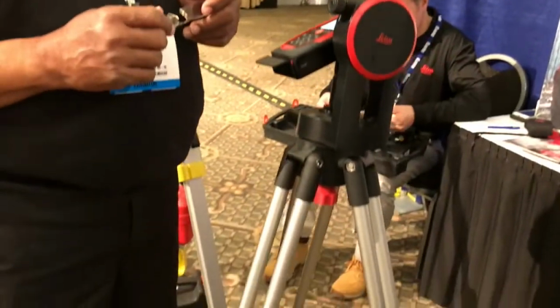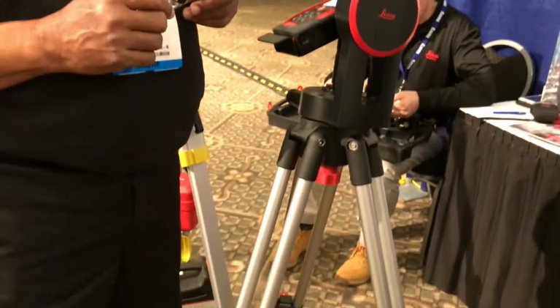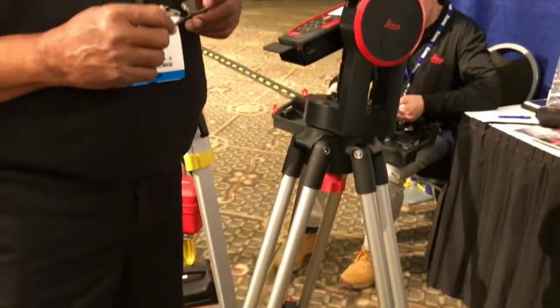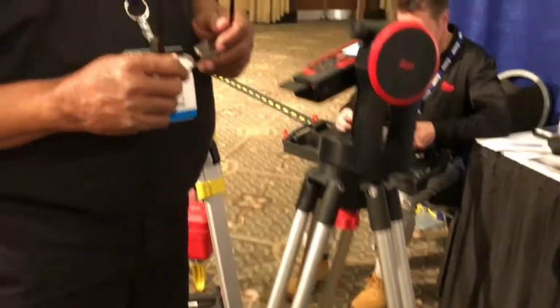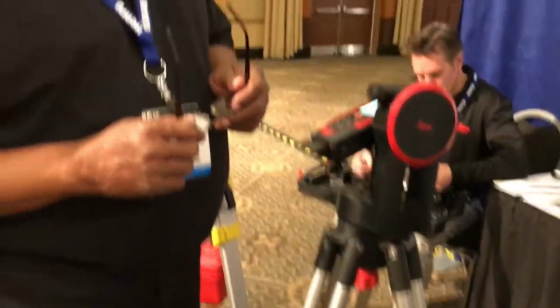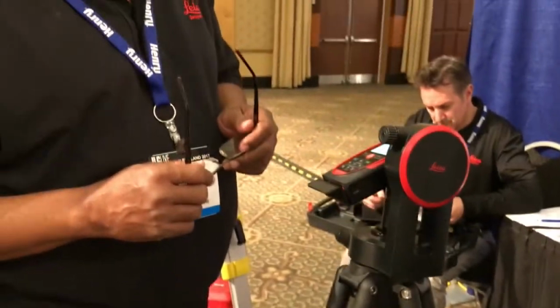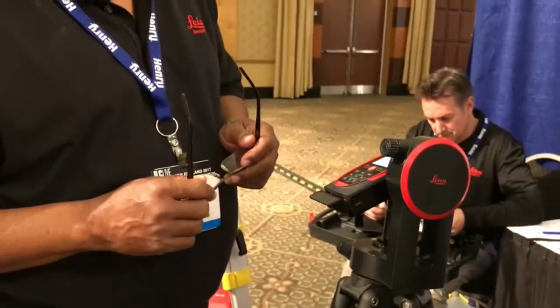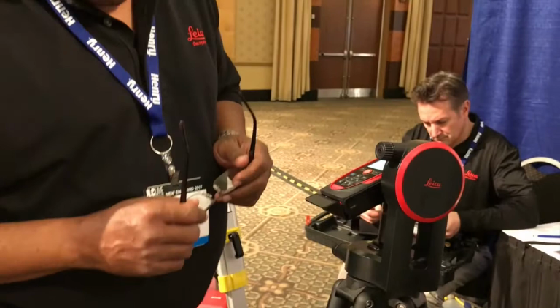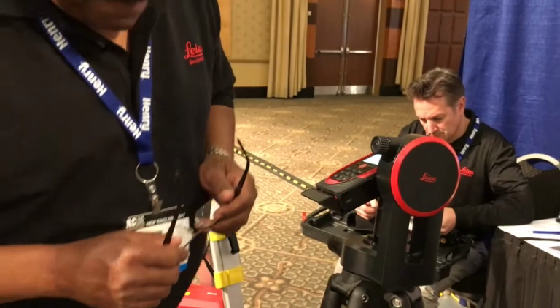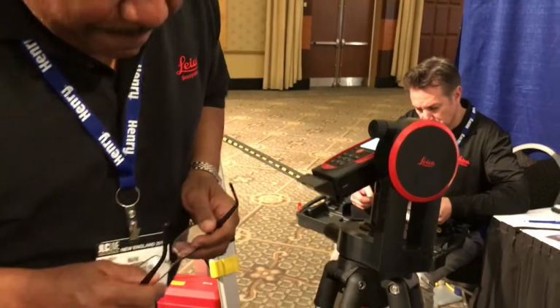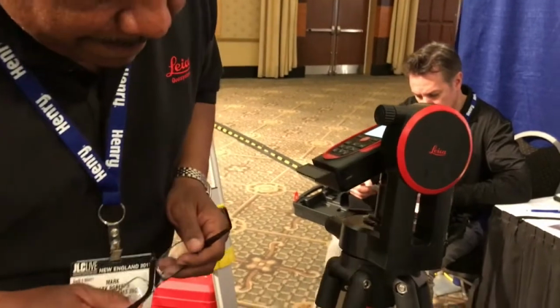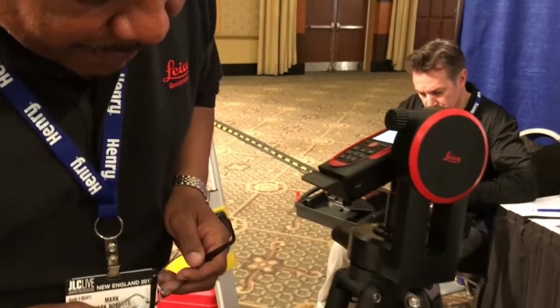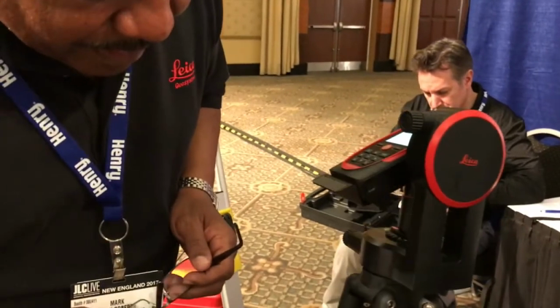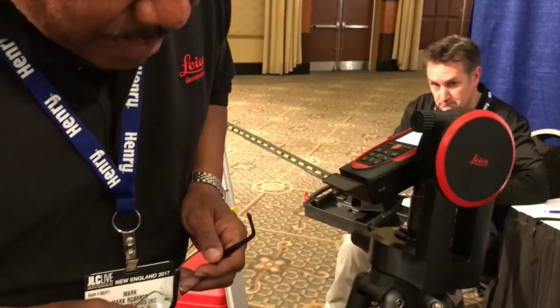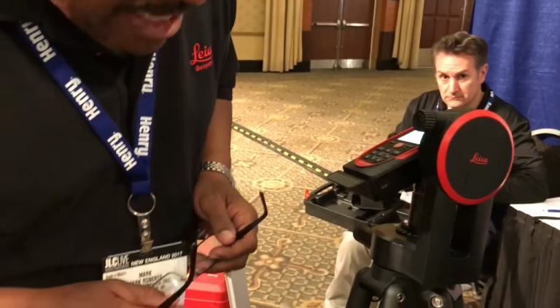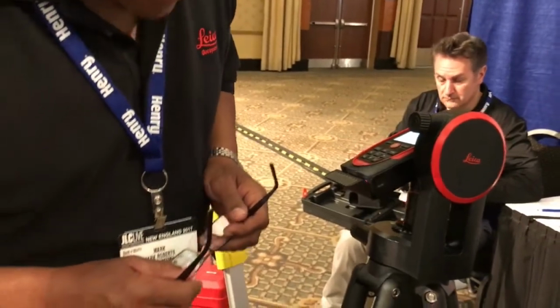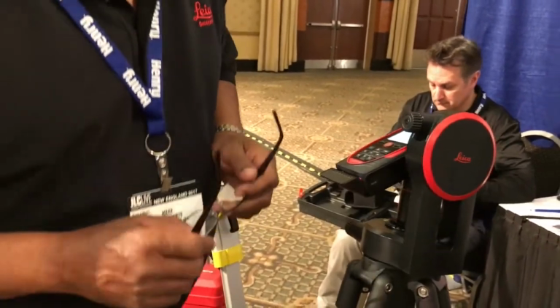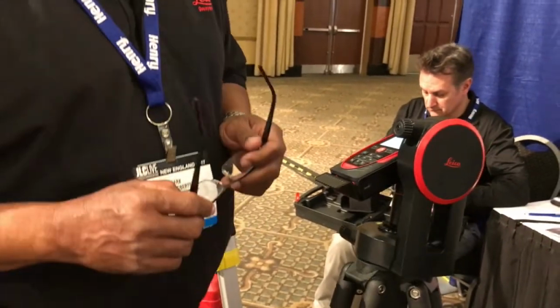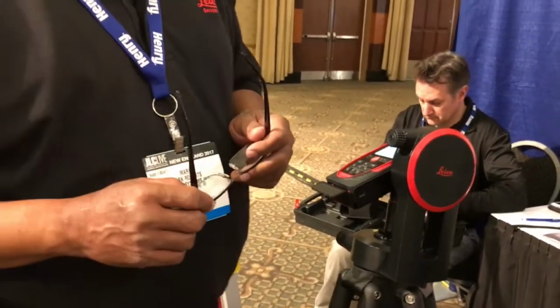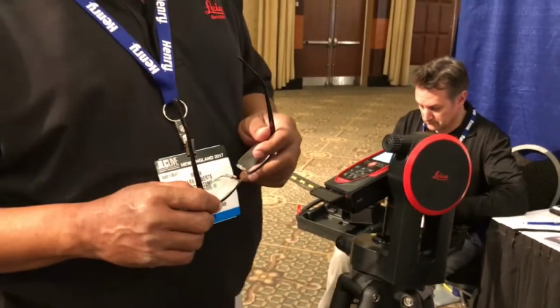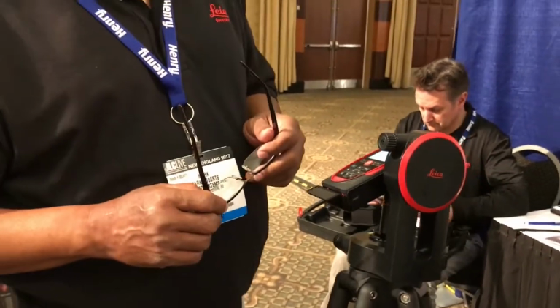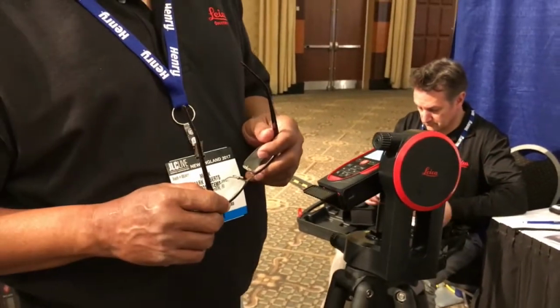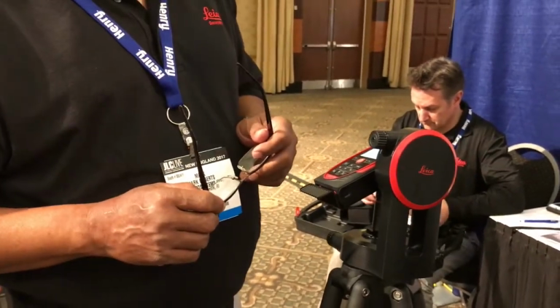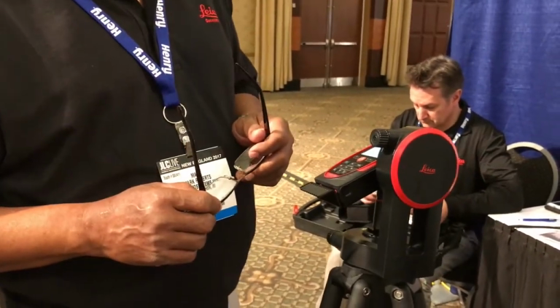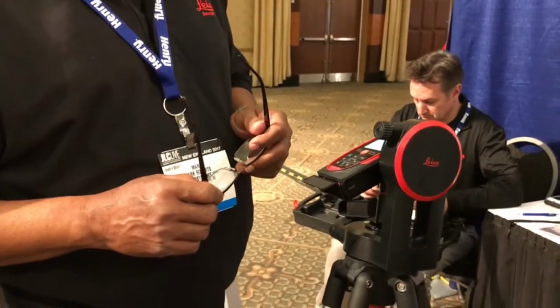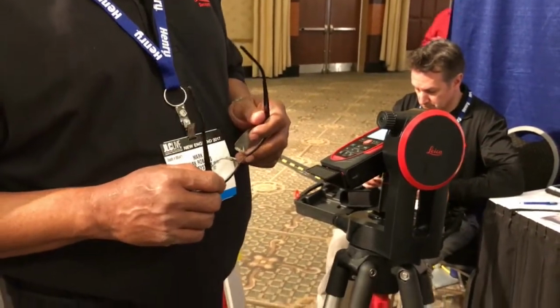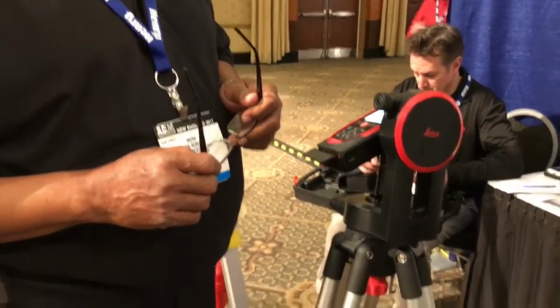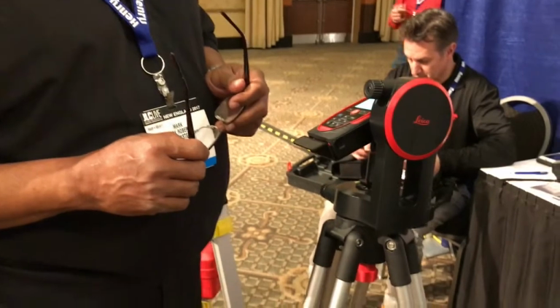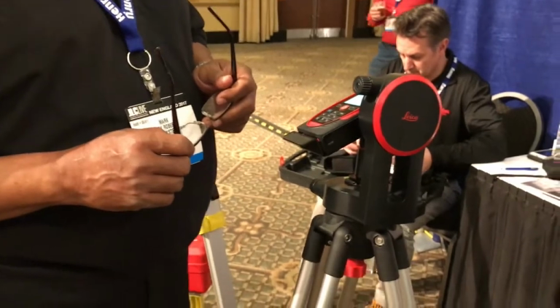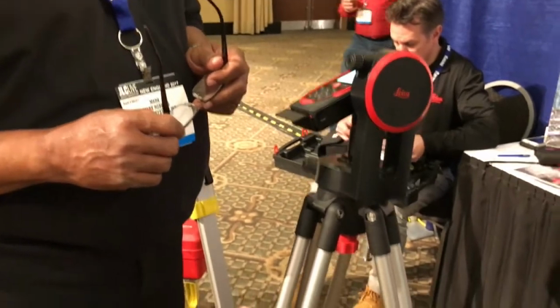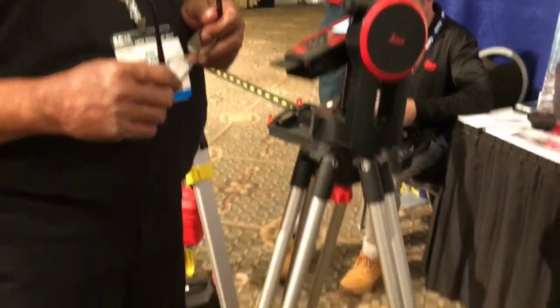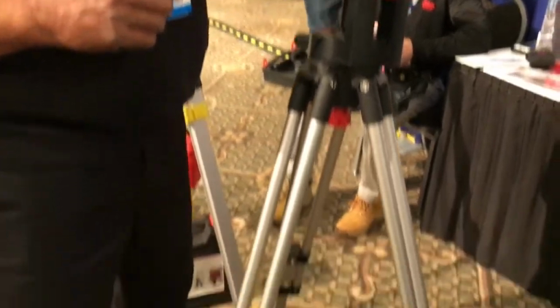What's the kit going for? It's $1,499 for the kit — for the device and the tripod.